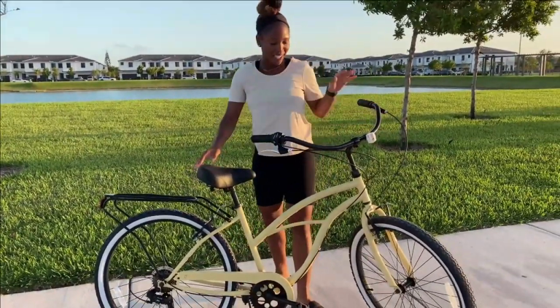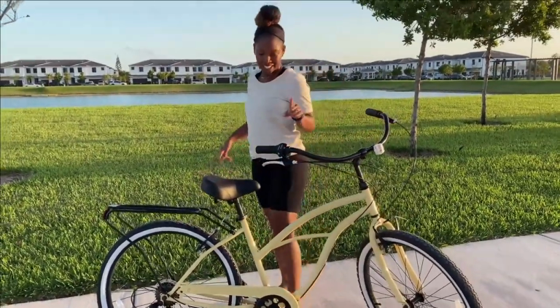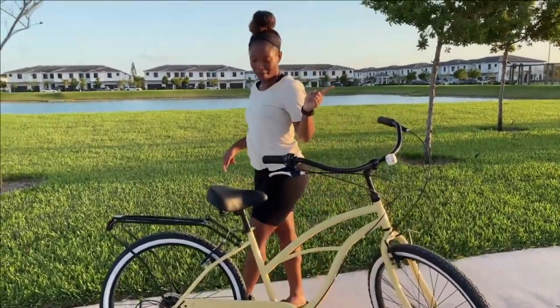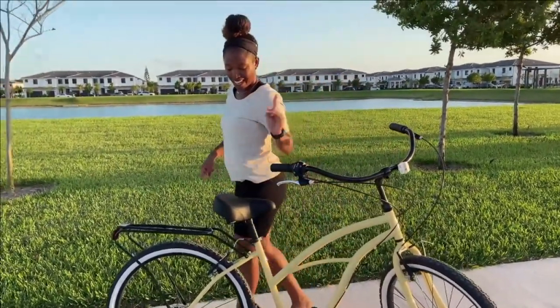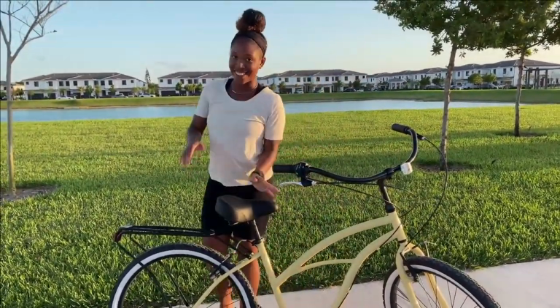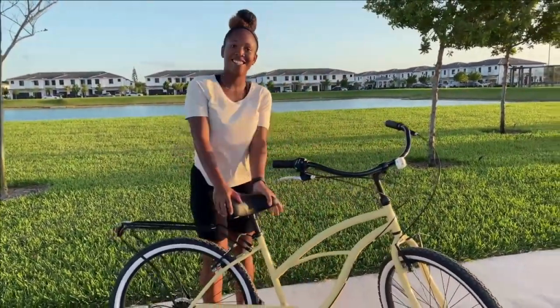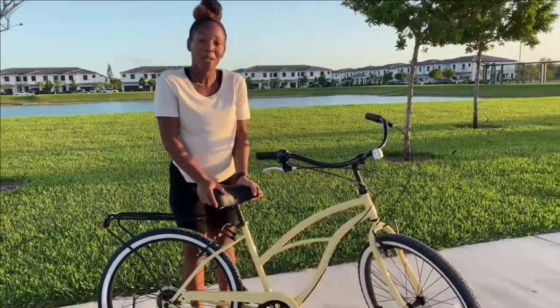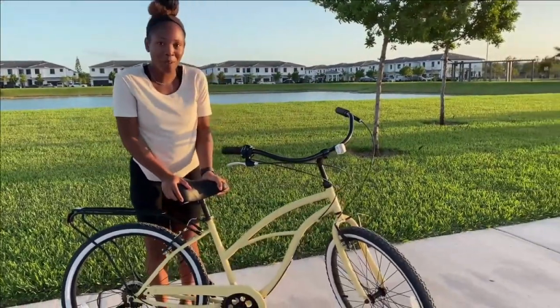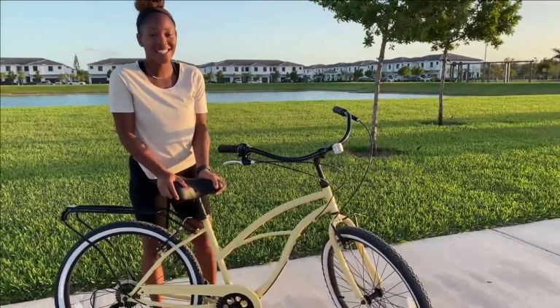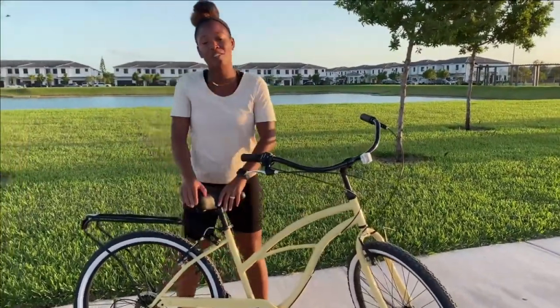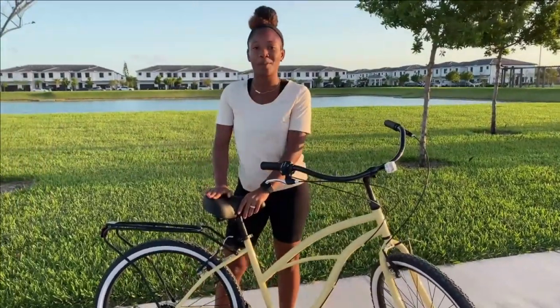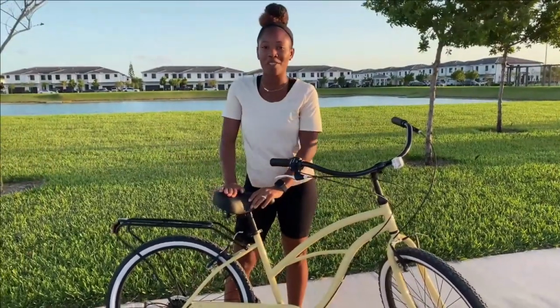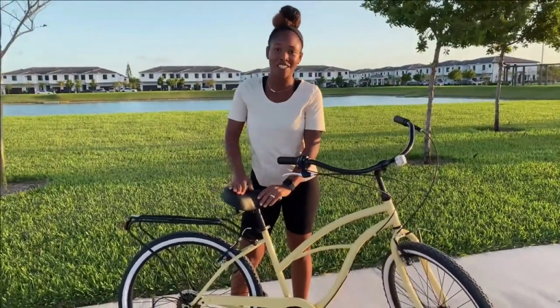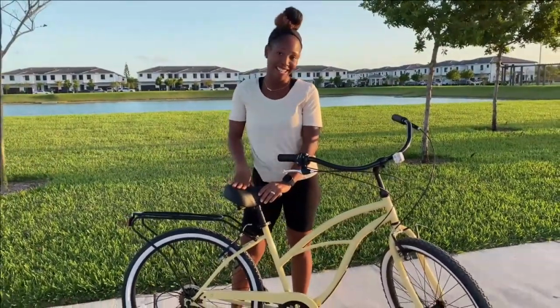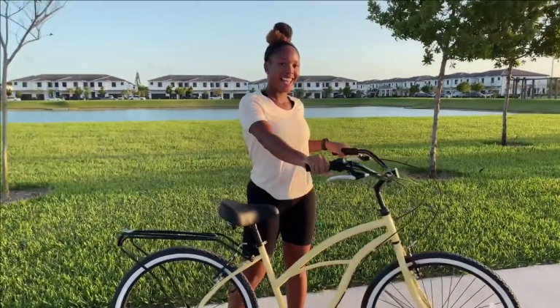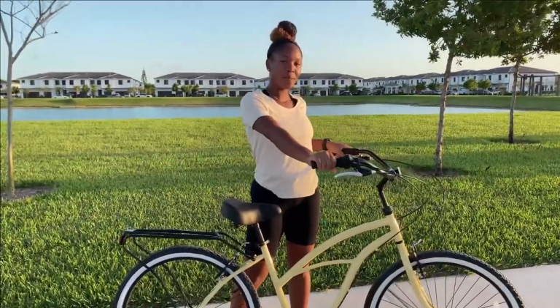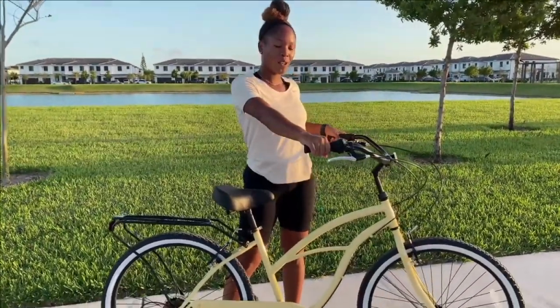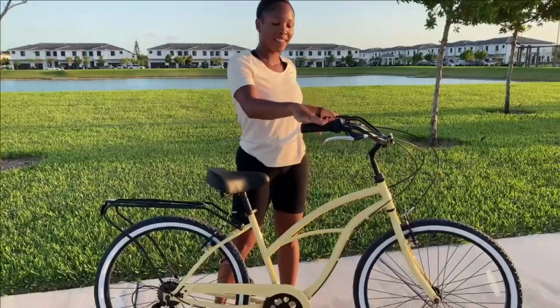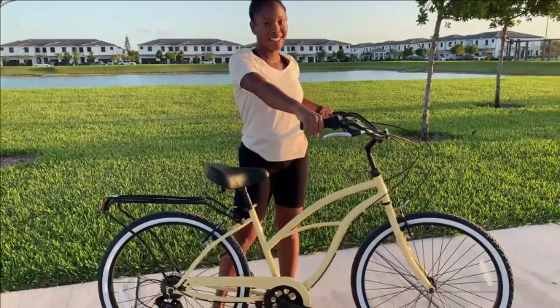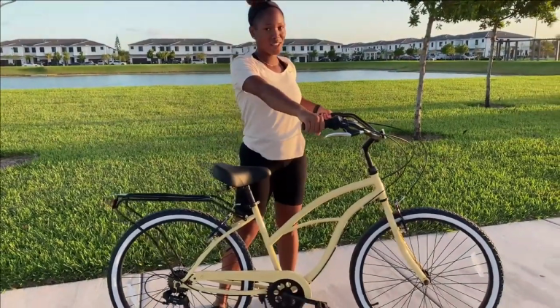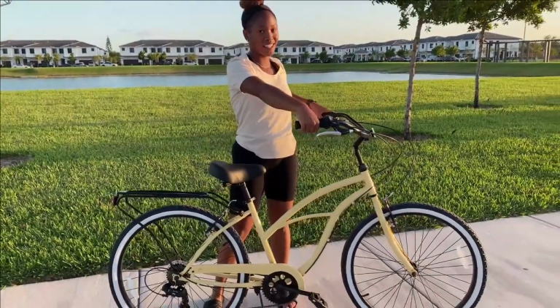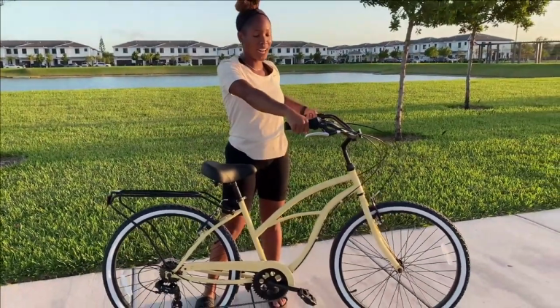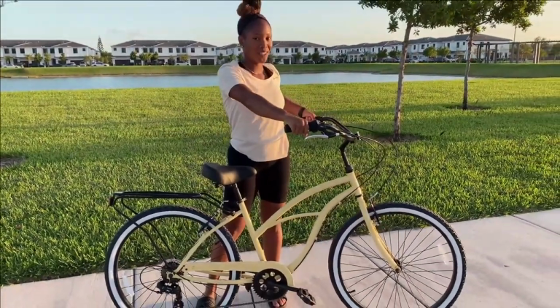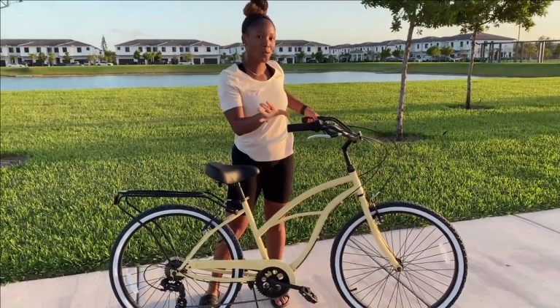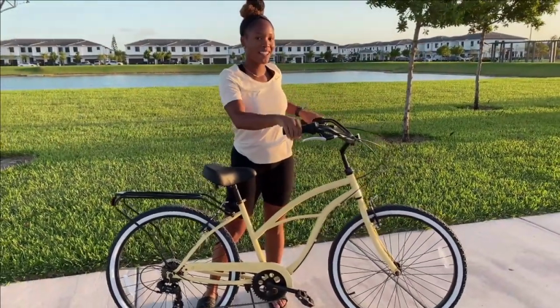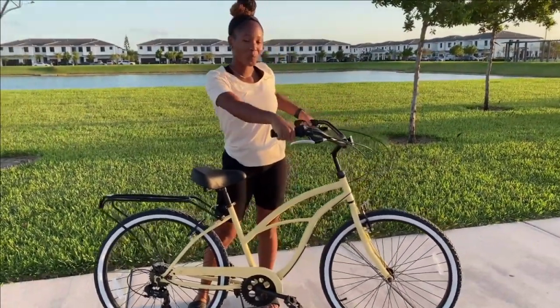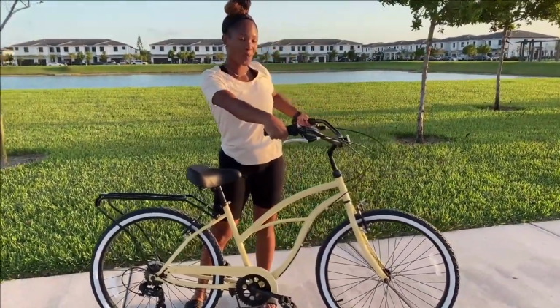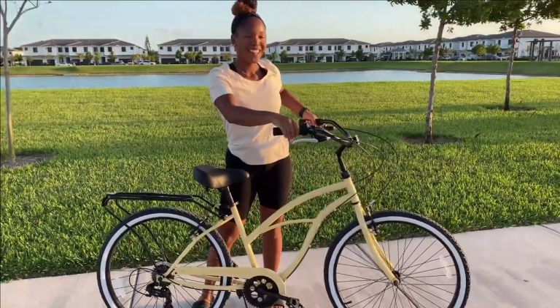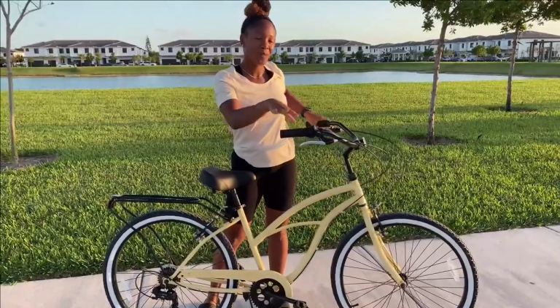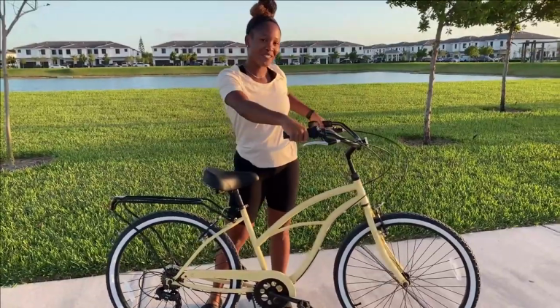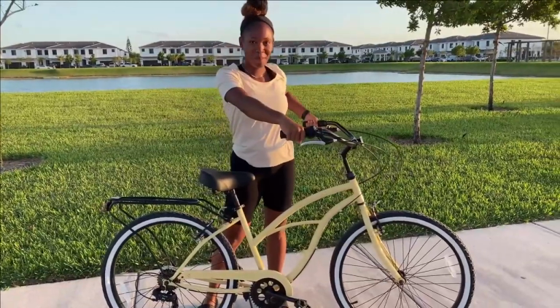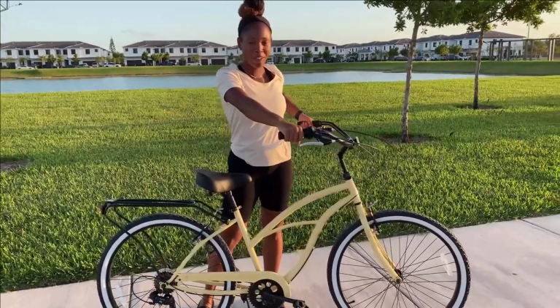One thing that I love about this bike is that the seats are super comfortable and it doesn't leave you feeling super sore once you're finished riding. The handle grips are also synthetic leather, so it doesn't leave your hands feeling super sweaty. They're also pretty soft and comfortable while you're riding.